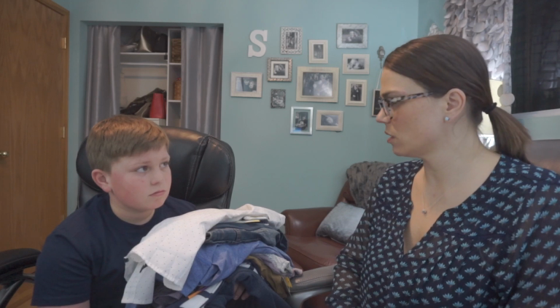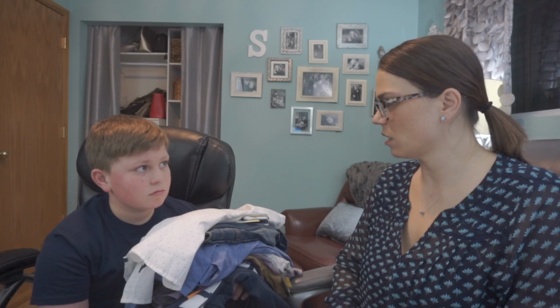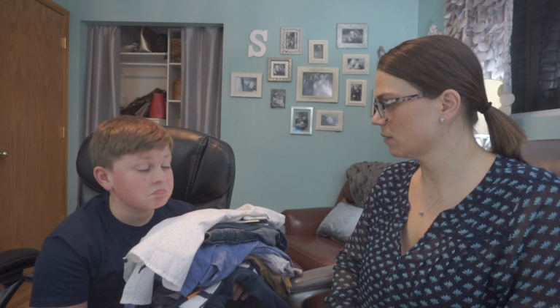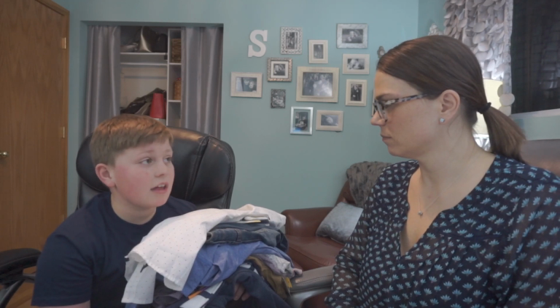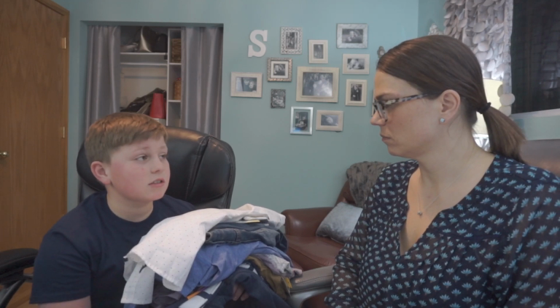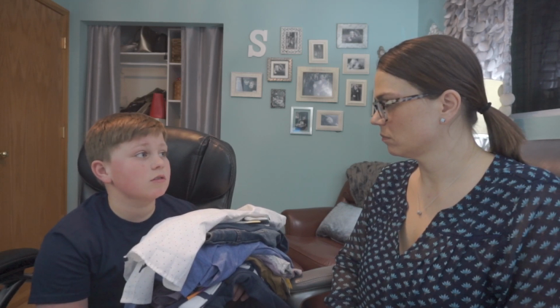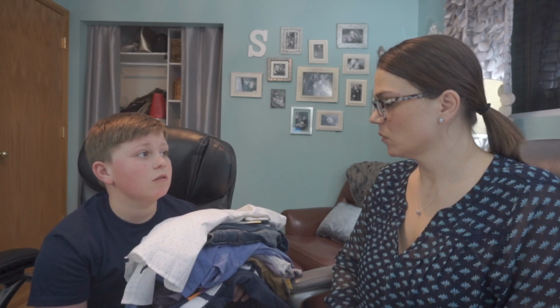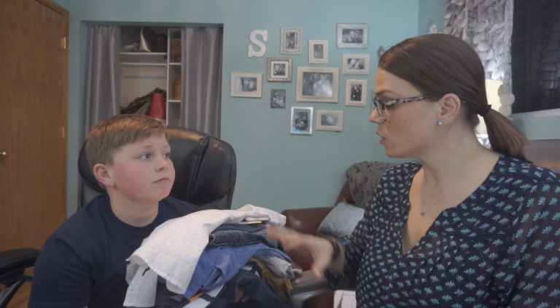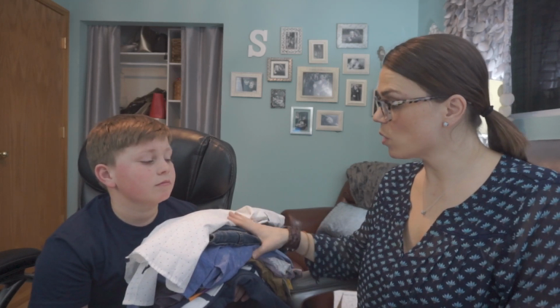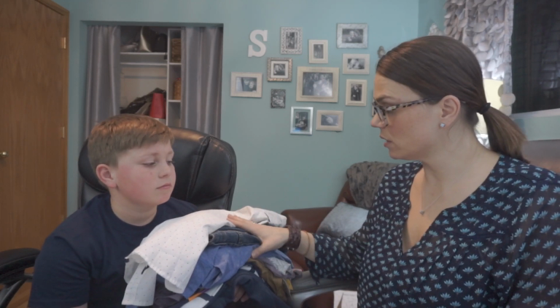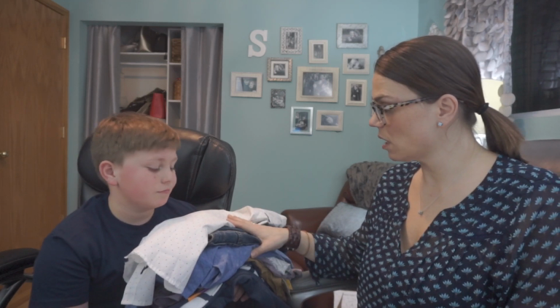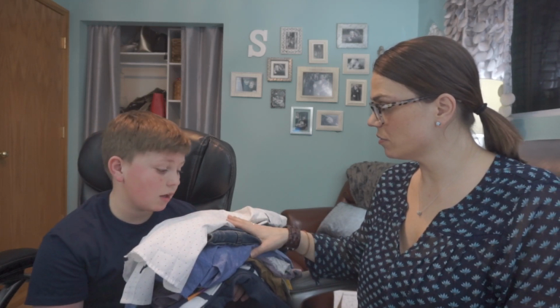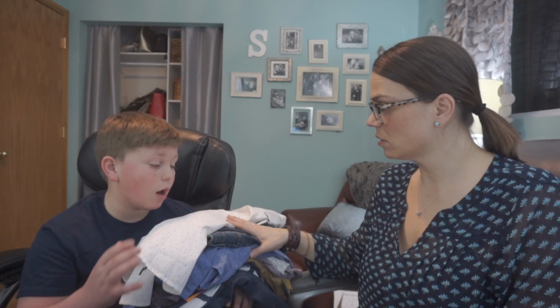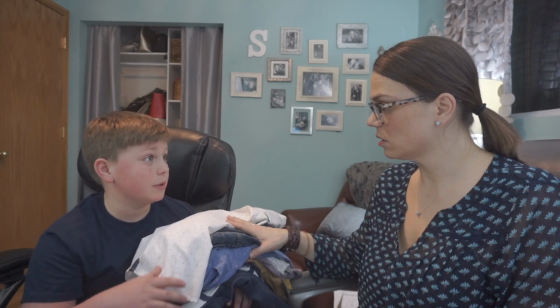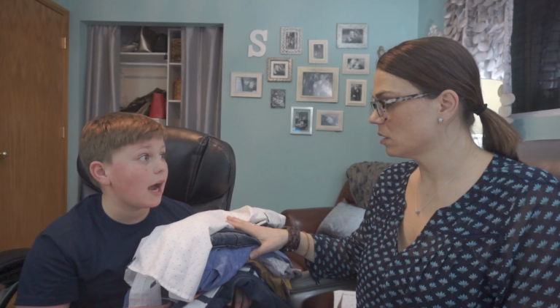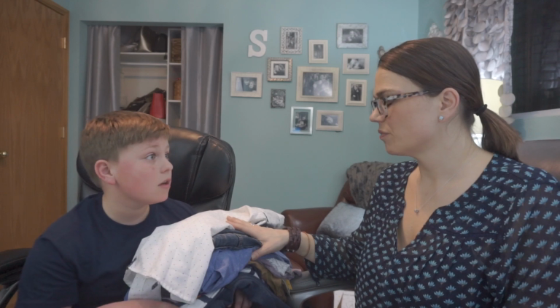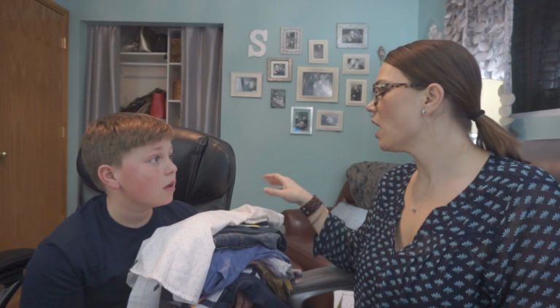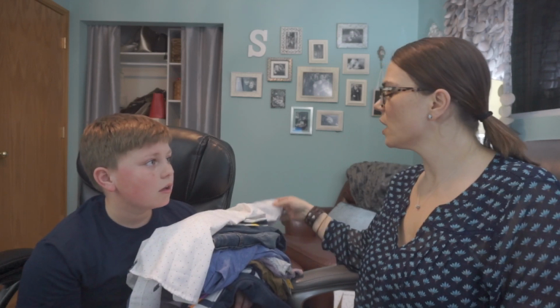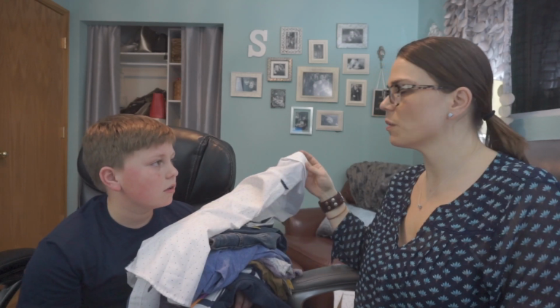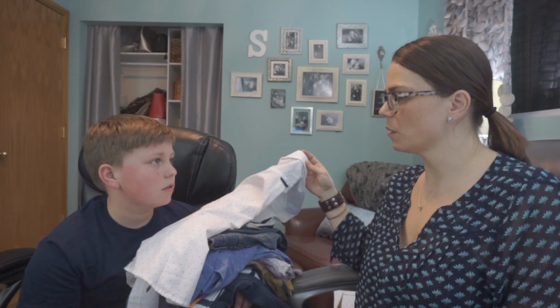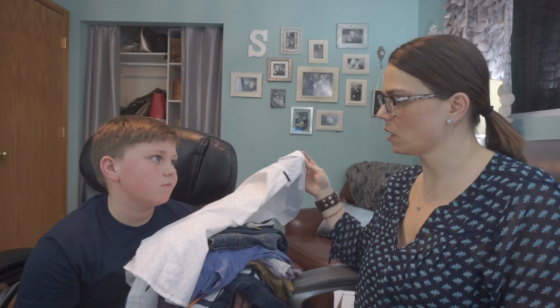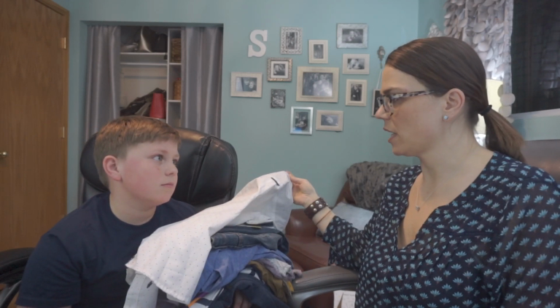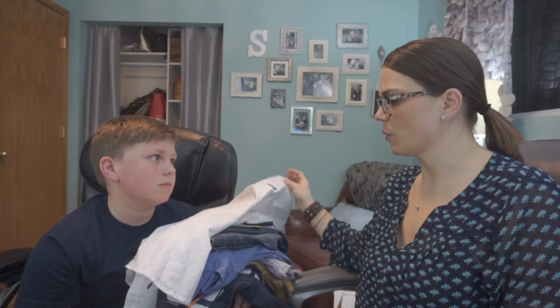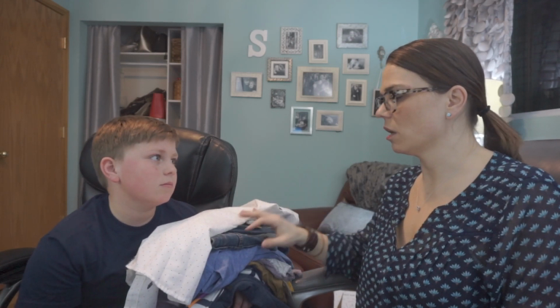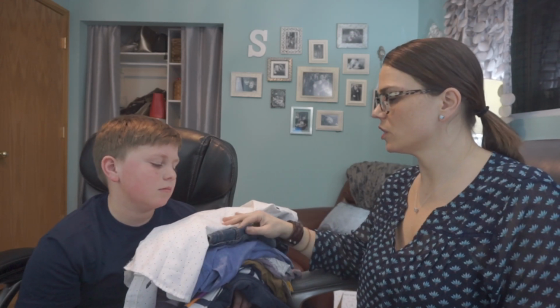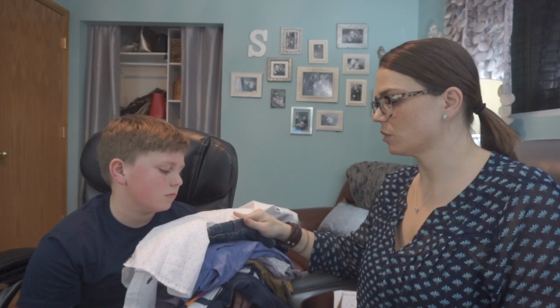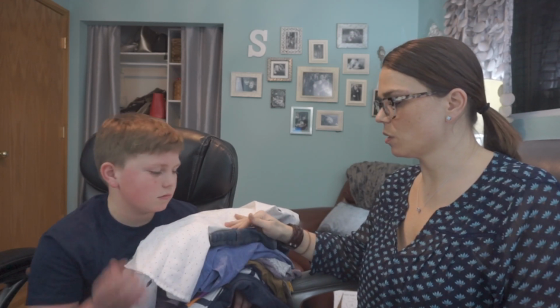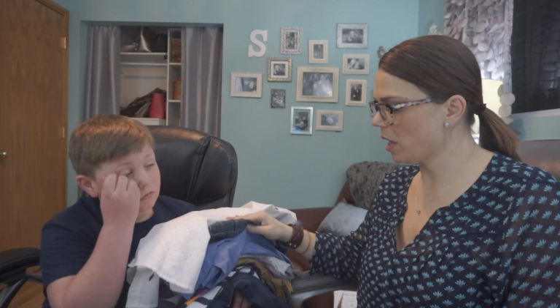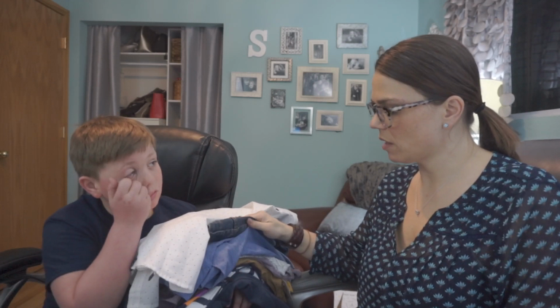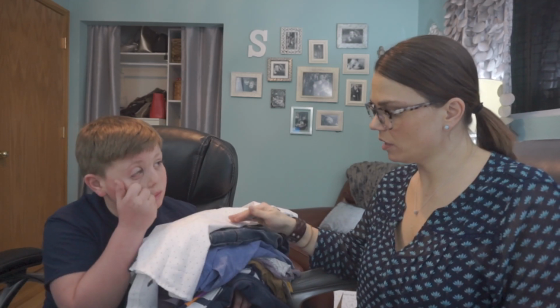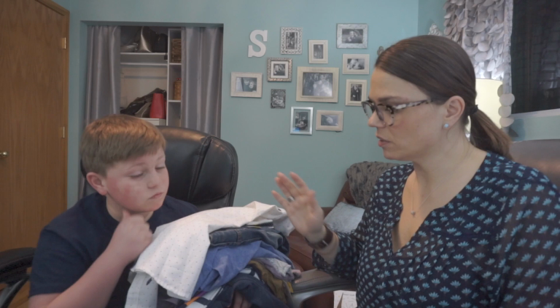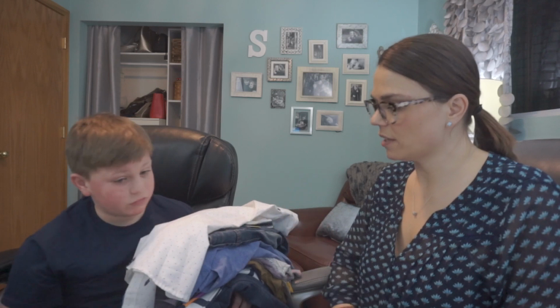Are you going to wear this stuff? Probably, yeah. I mean, I think the button-up and the jeans are not daily wearers for you, but everything else — I think yeah.